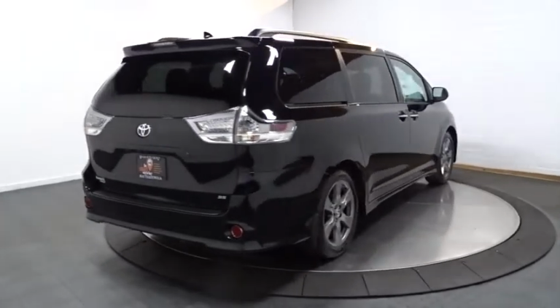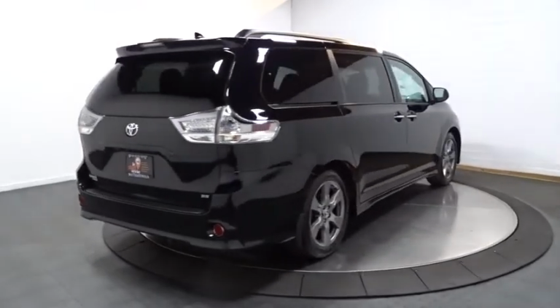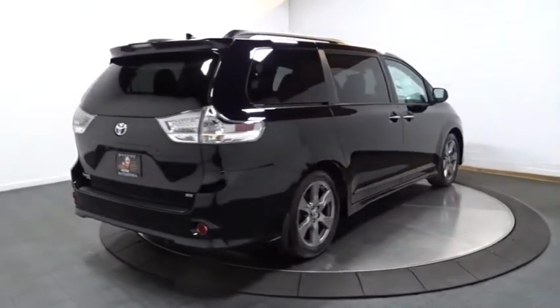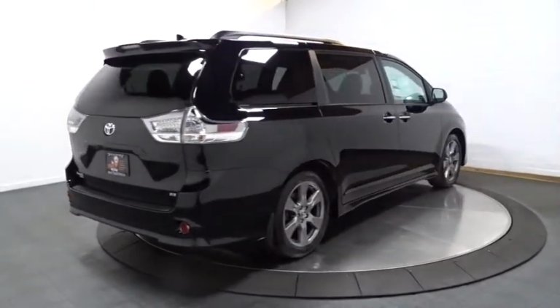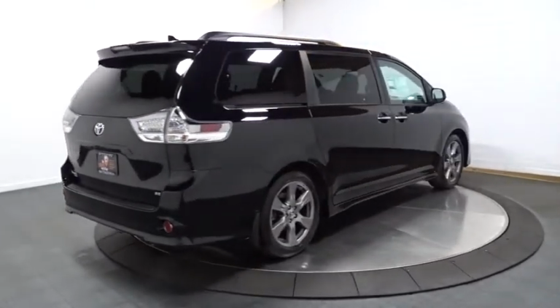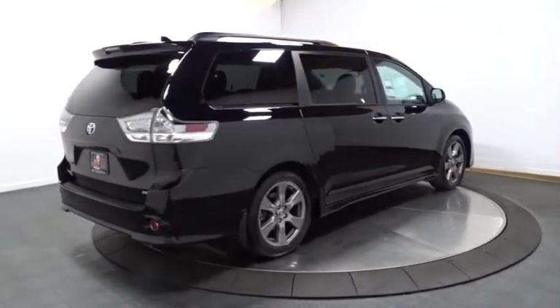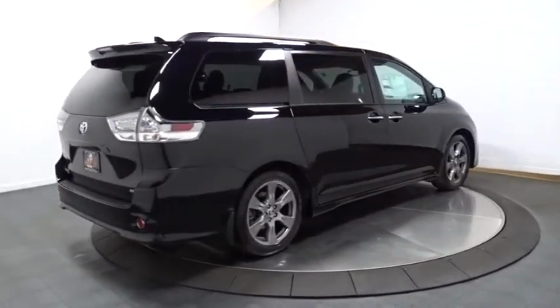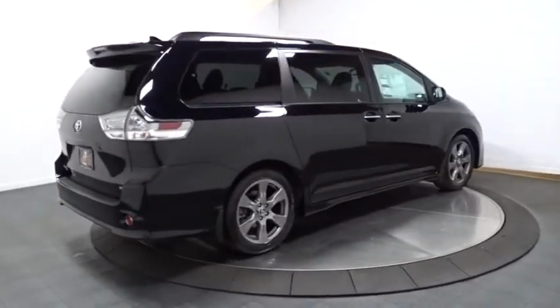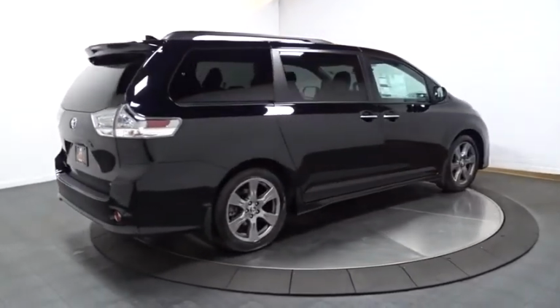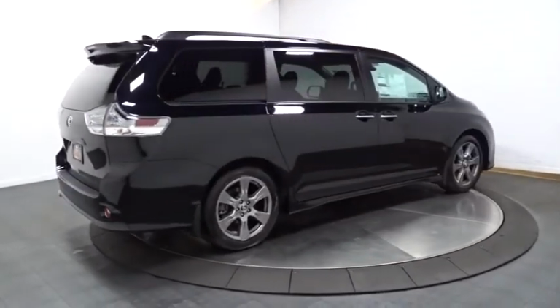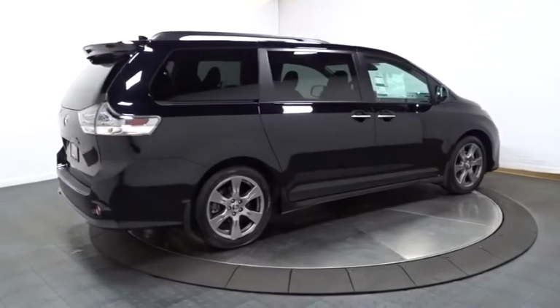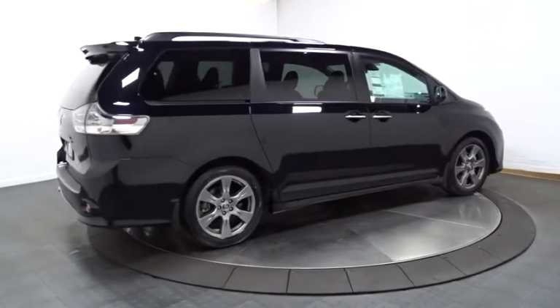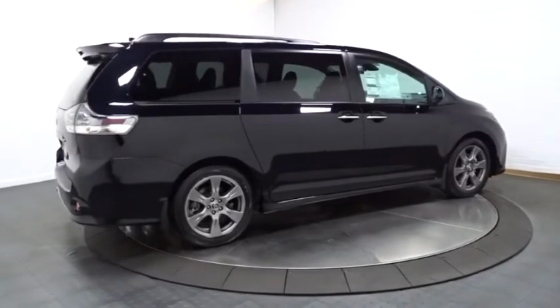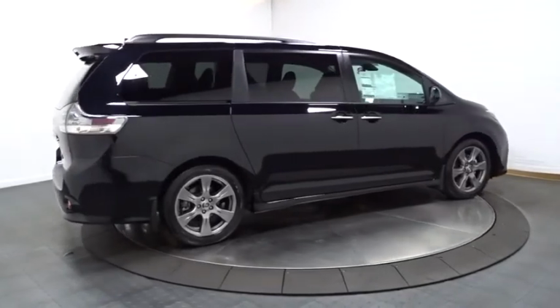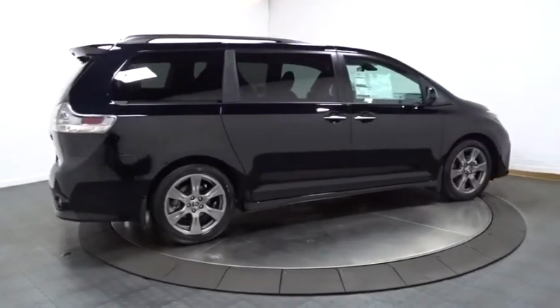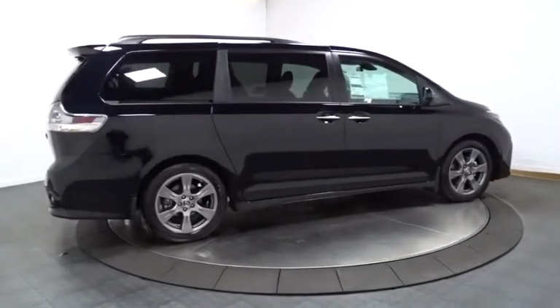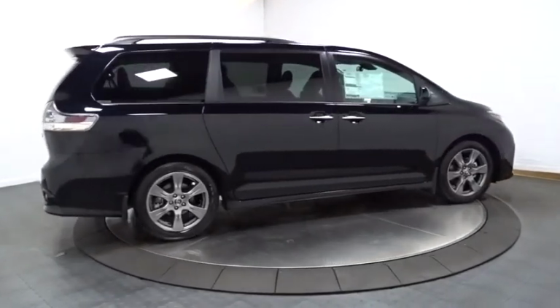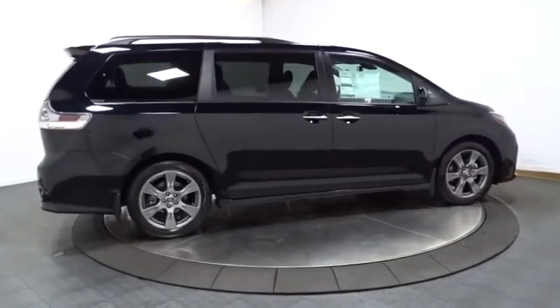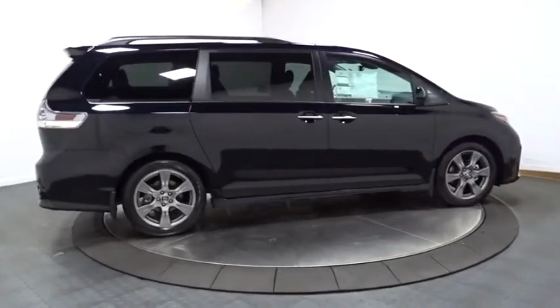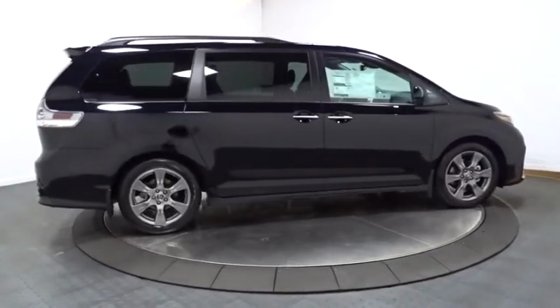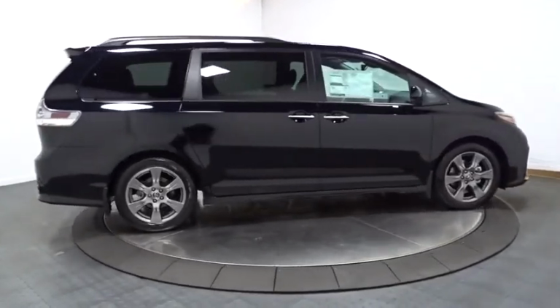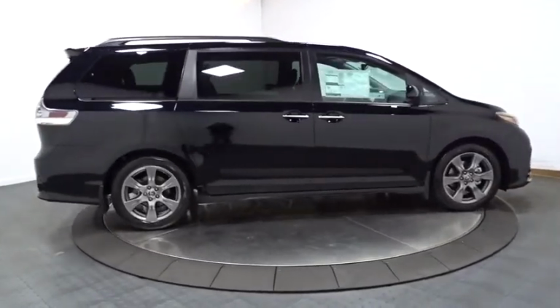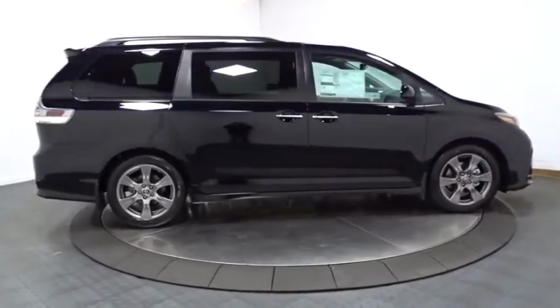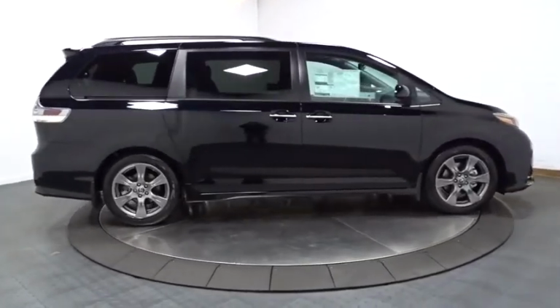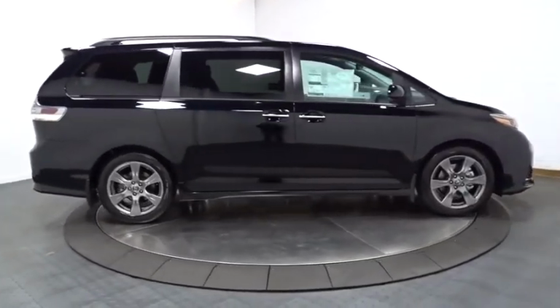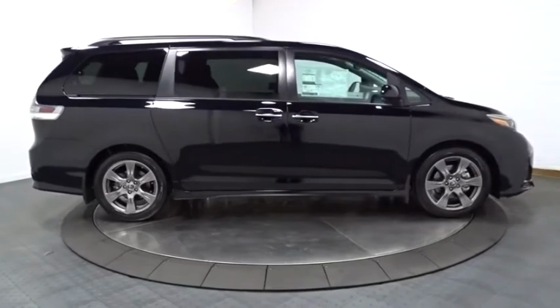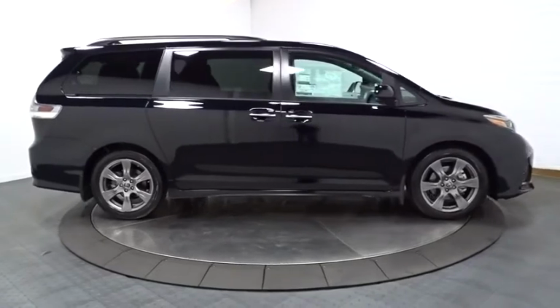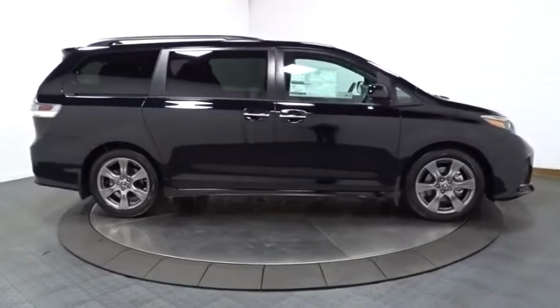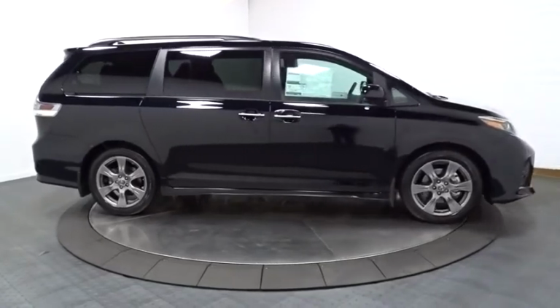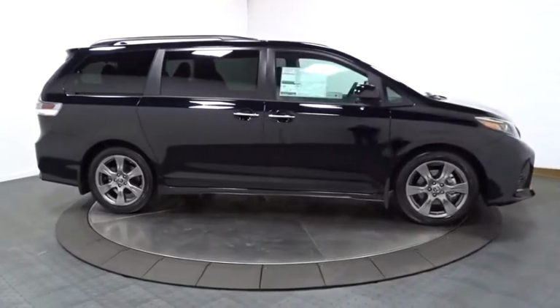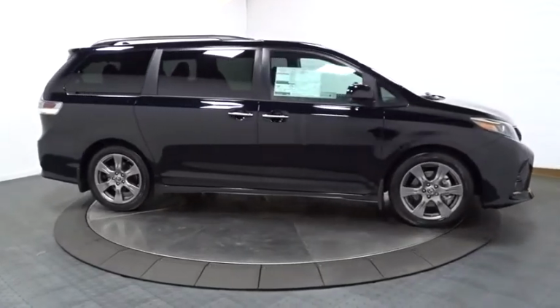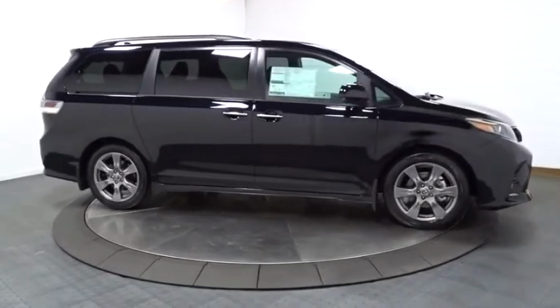Here are some of this vehicle's great options: backup camera, leather wrapped steering wheel, Bluetooth, front wheel drive, clock, fog light, MP3 player, compass.